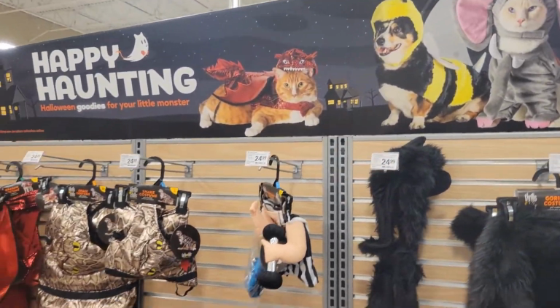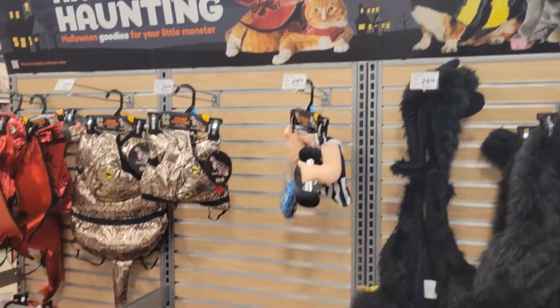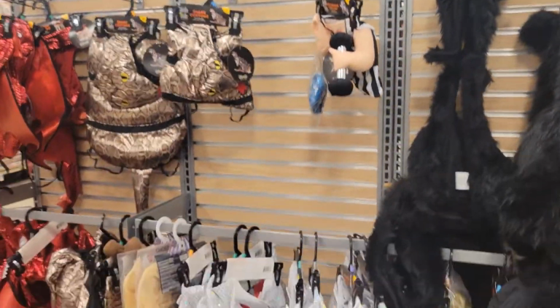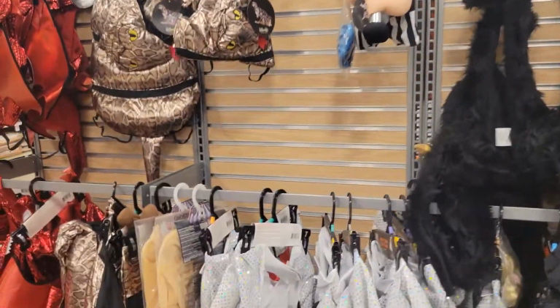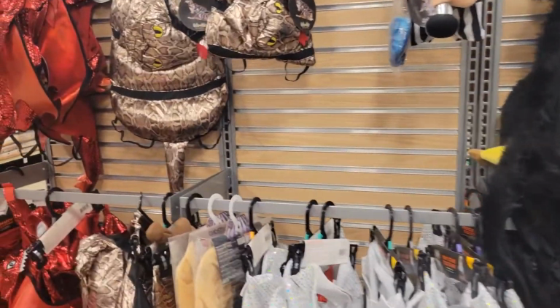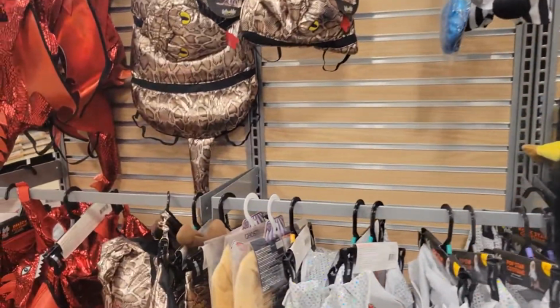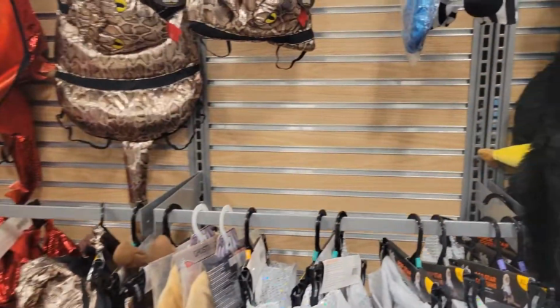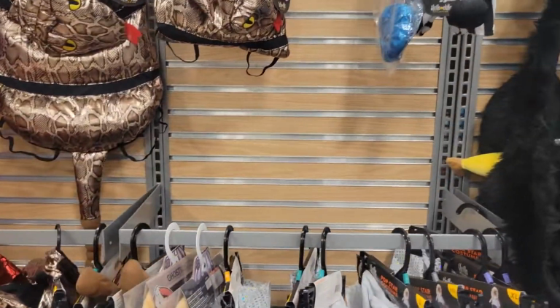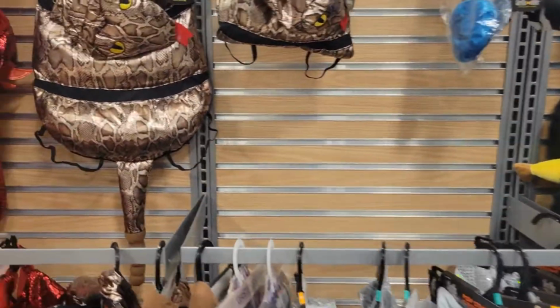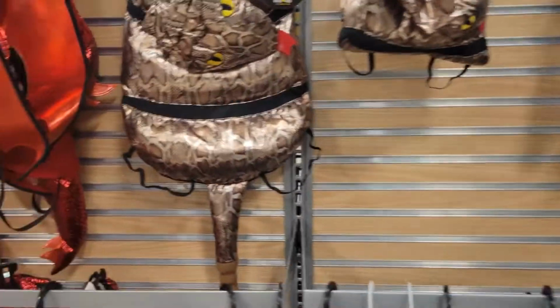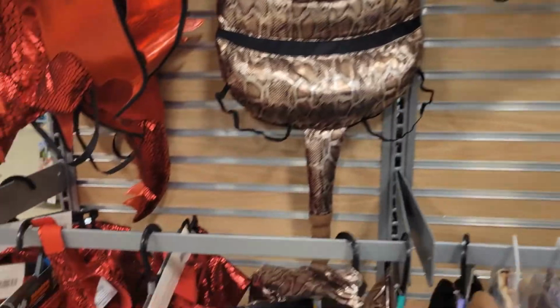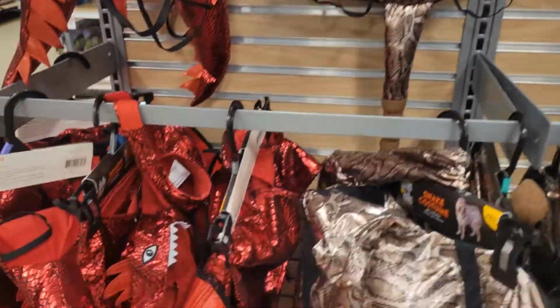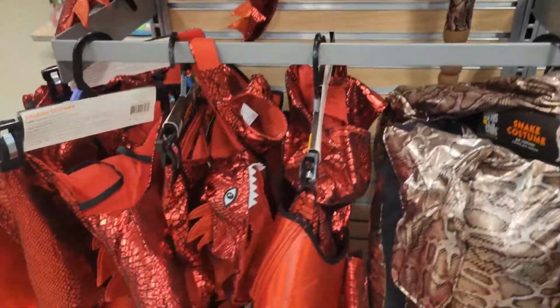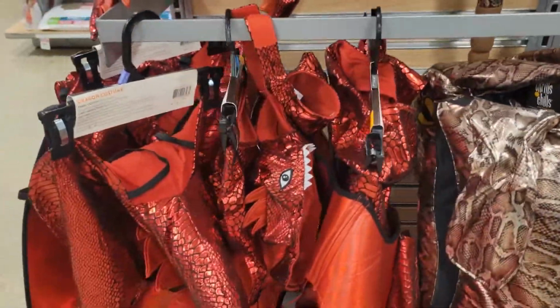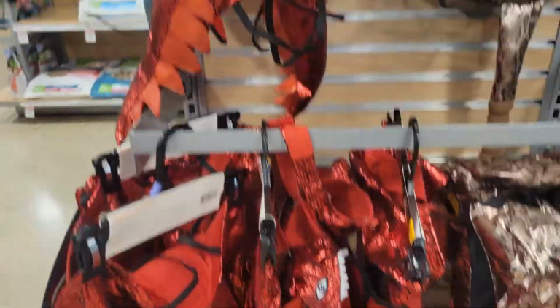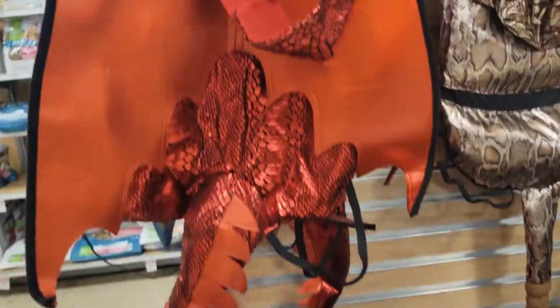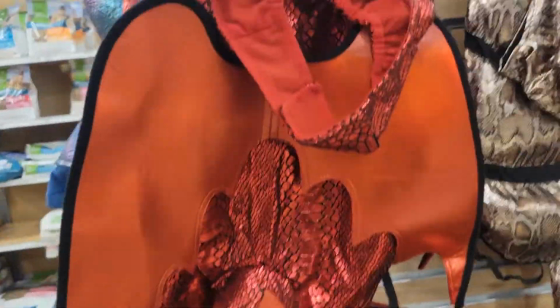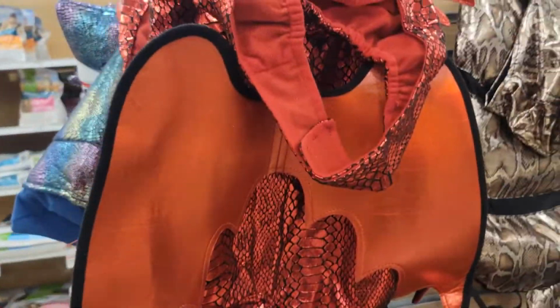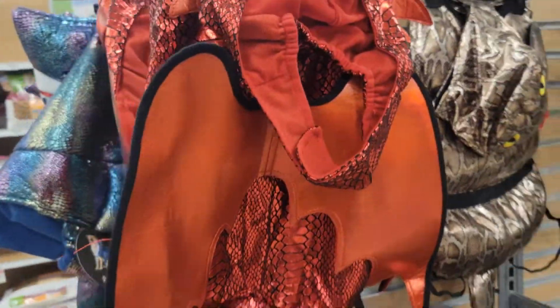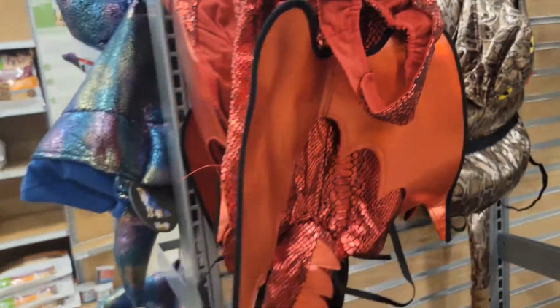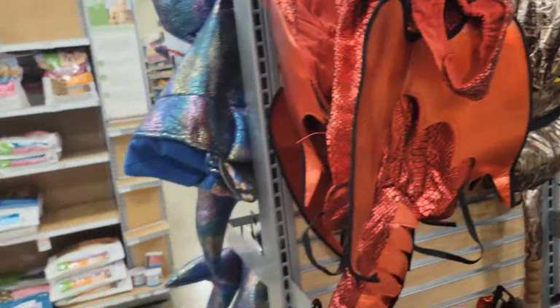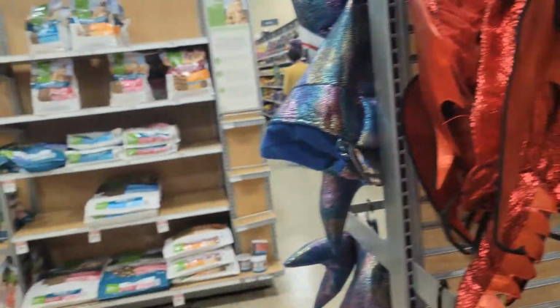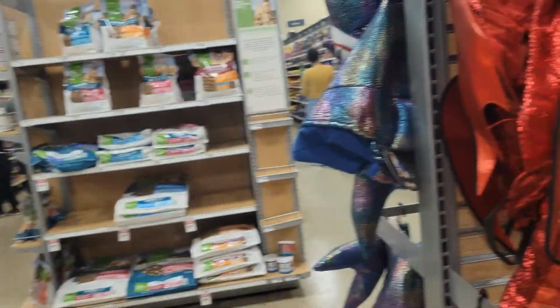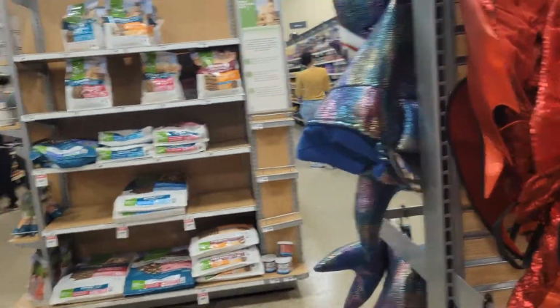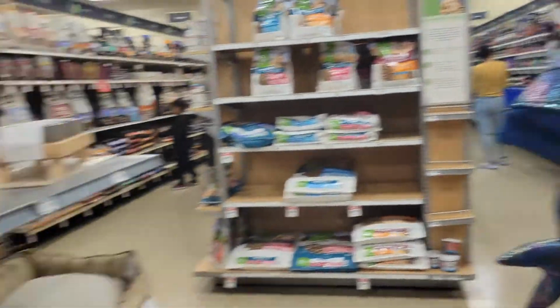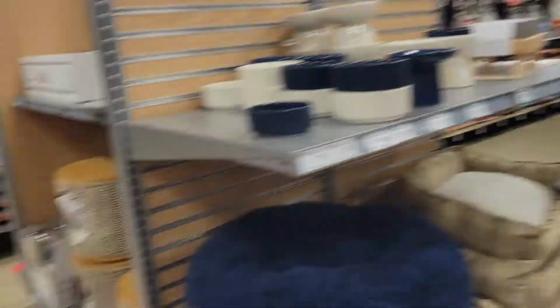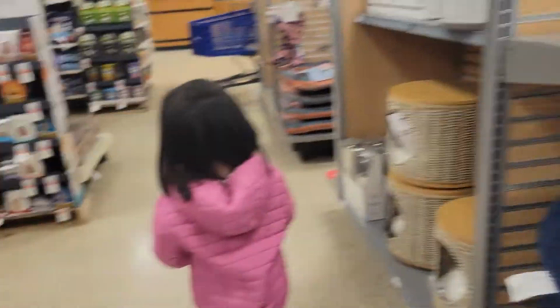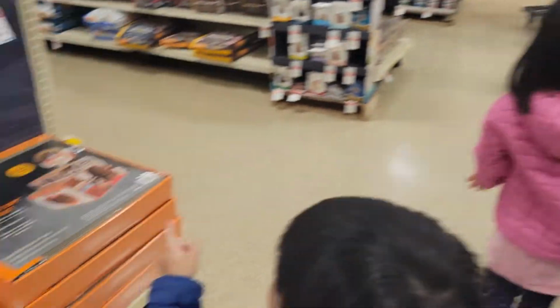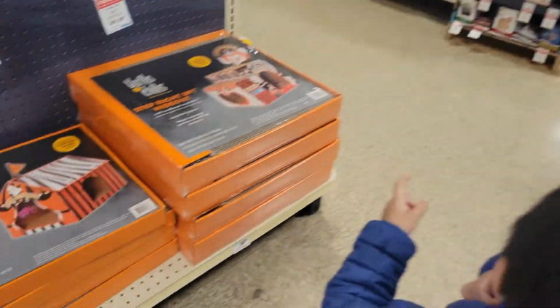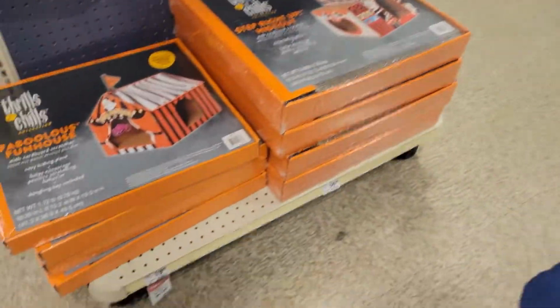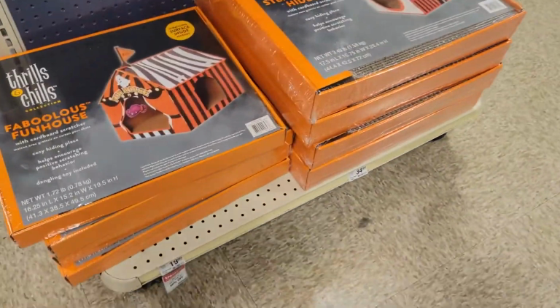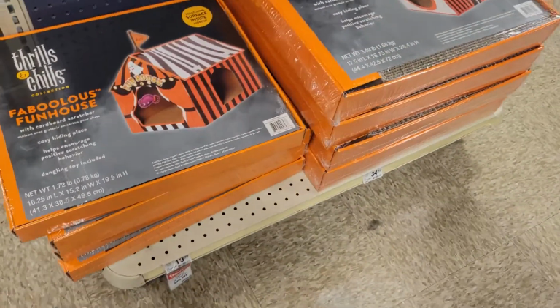Whoa! This looks creepy! There's a dragon costume! Oh wow! Funhouse!